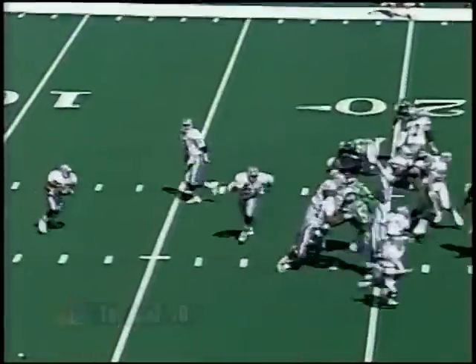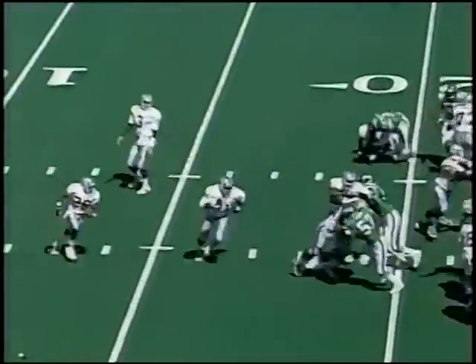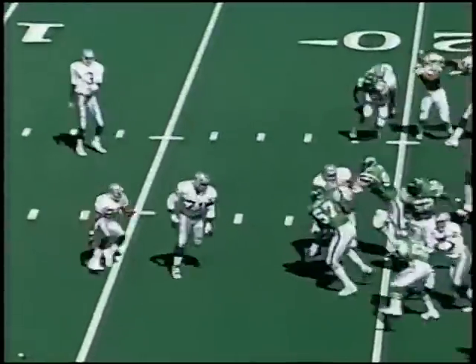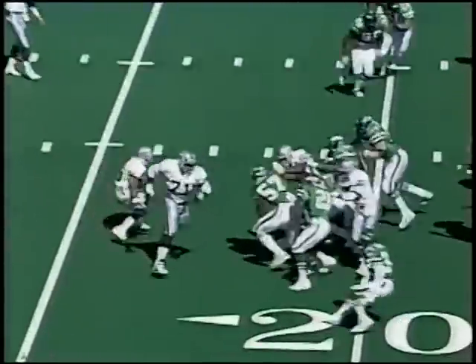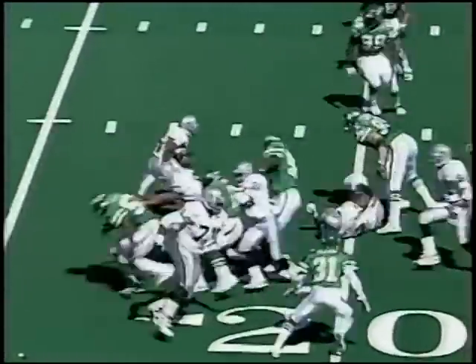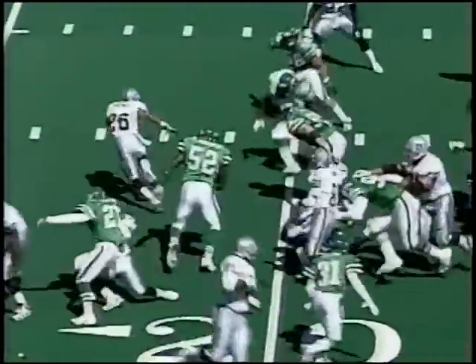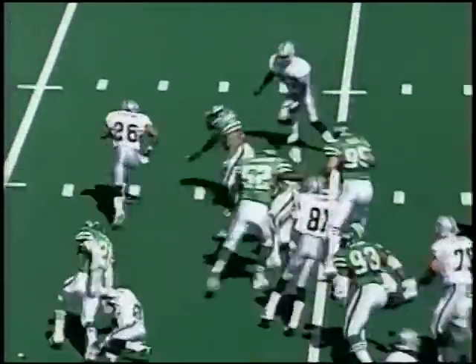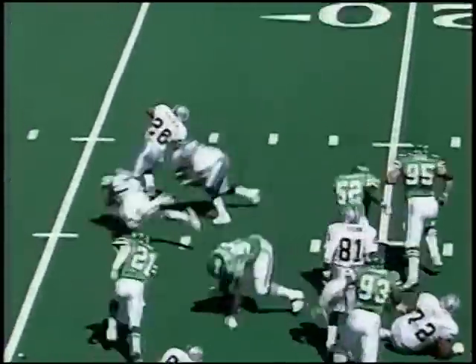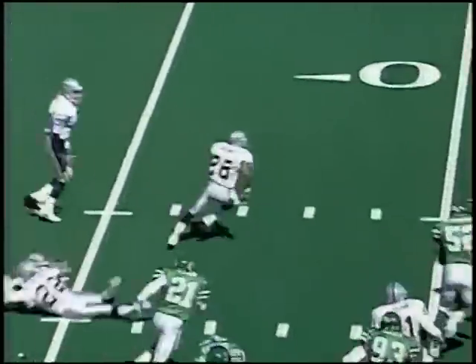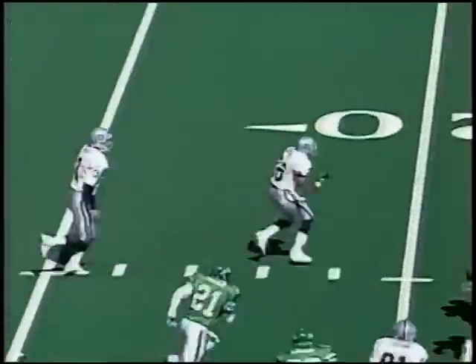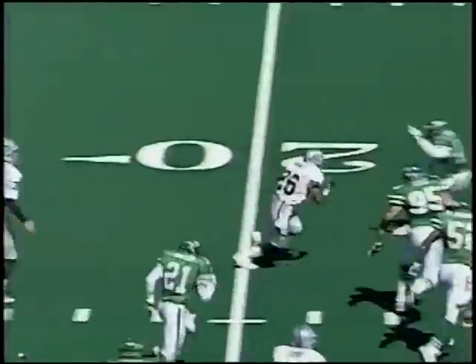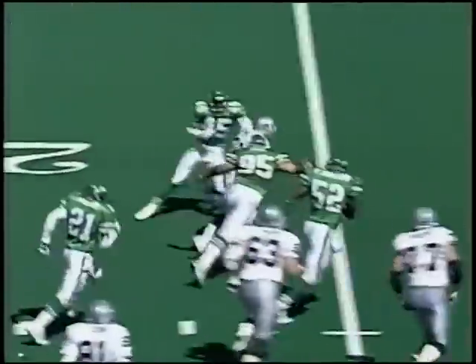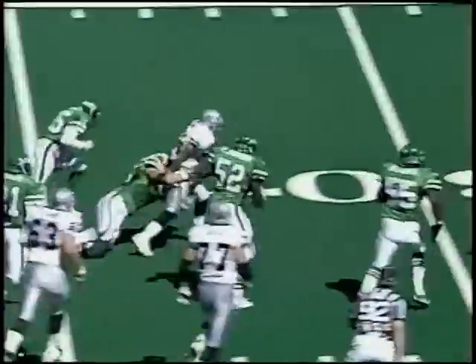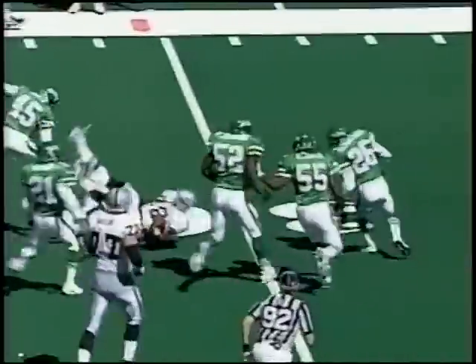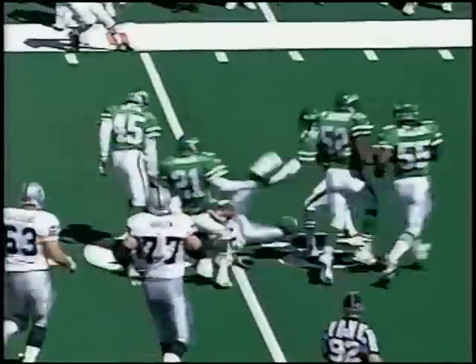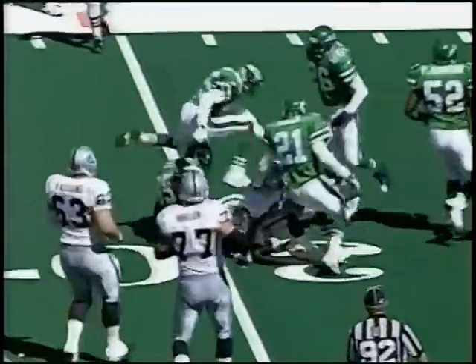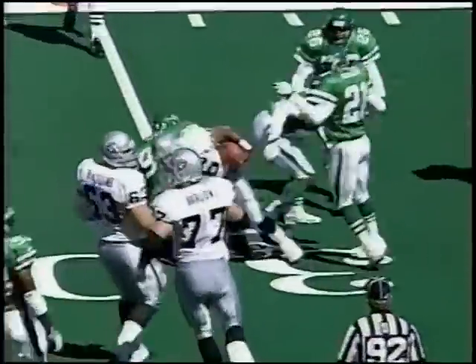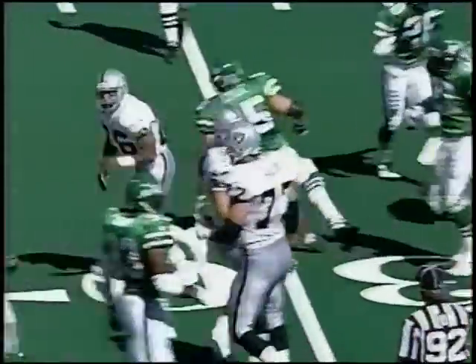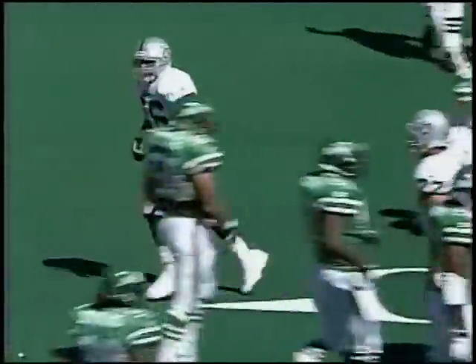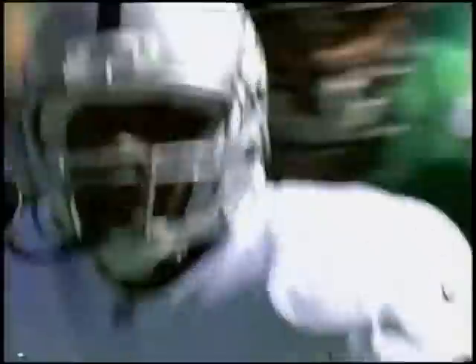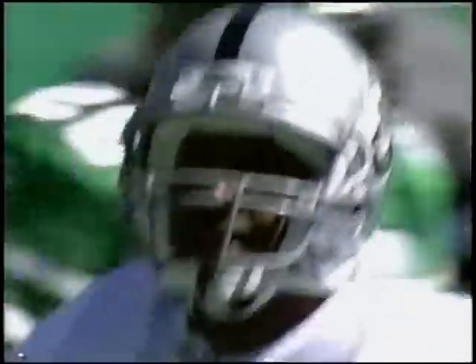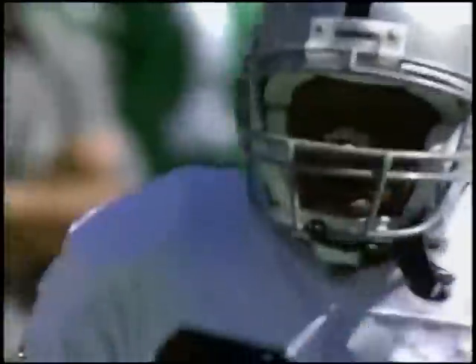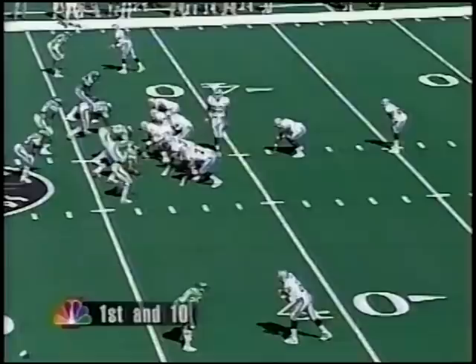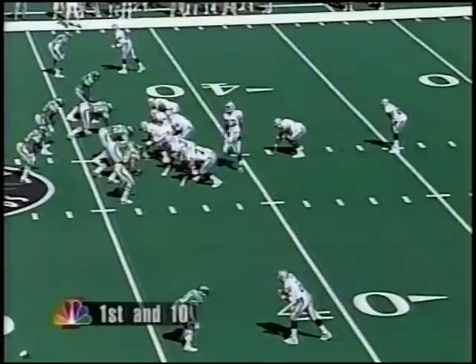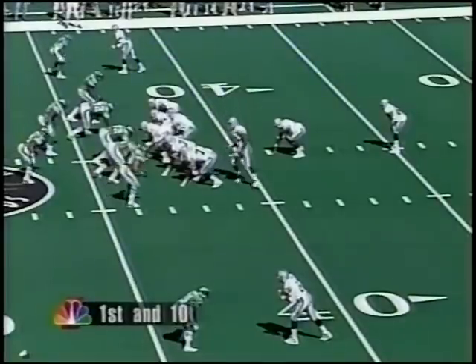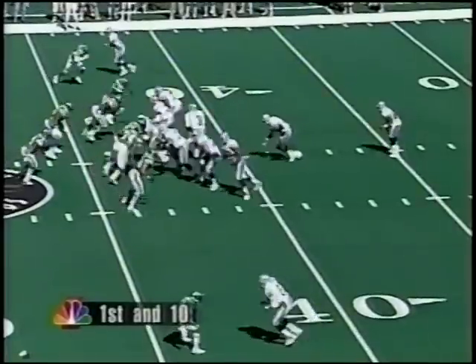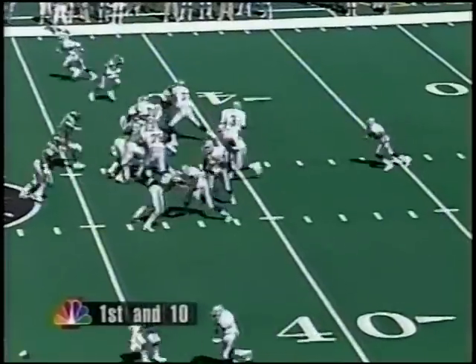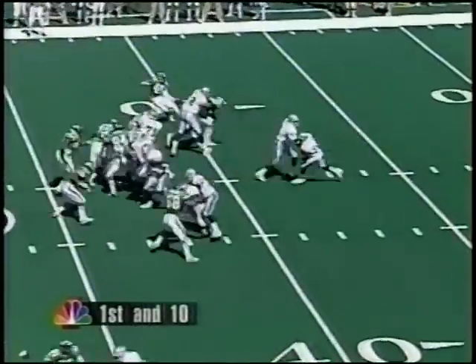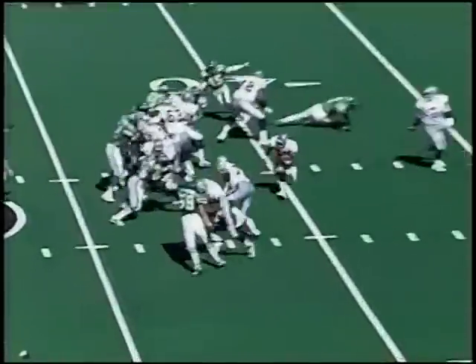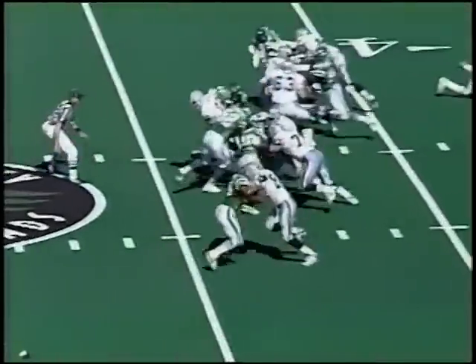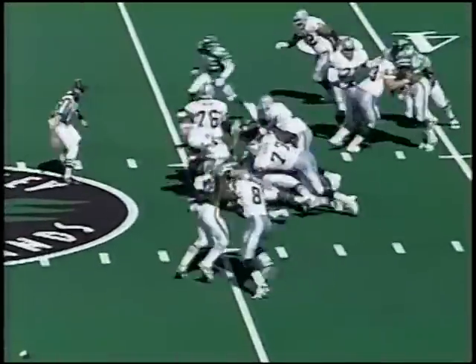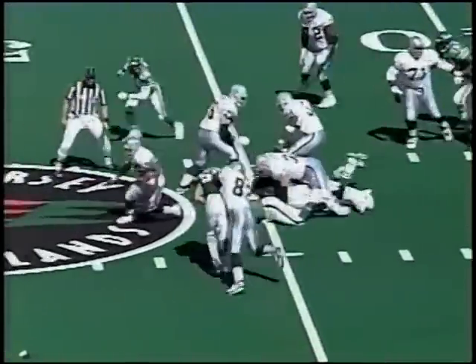The toss to Kaufman — they try to get him outside. Now he reverses his field. One man to beat, and by just the shirt tail, he's dragged down. He can't hold up. That was Kaufman — oh, he's going to get through there. It's going to be 35, maybe 40 yards.